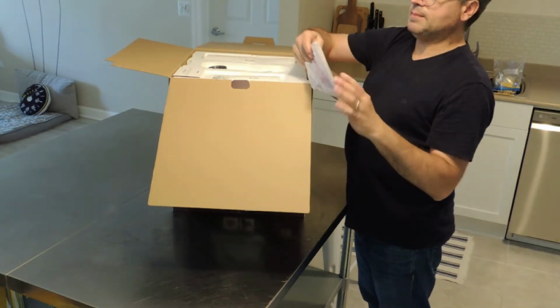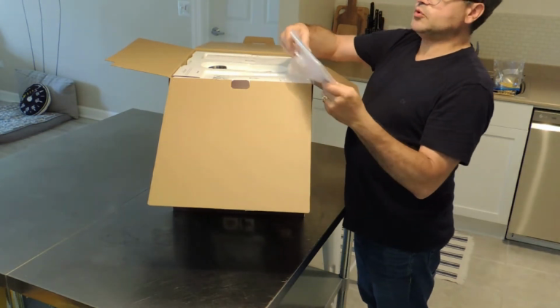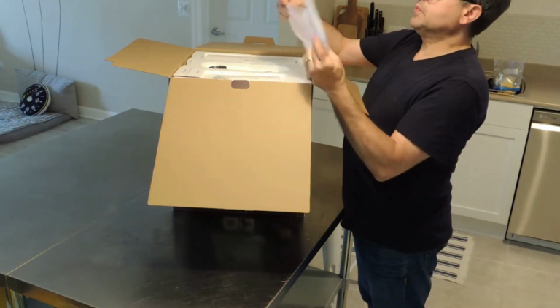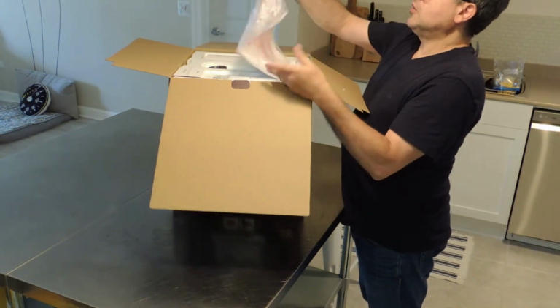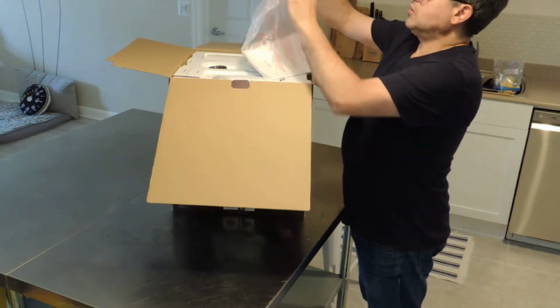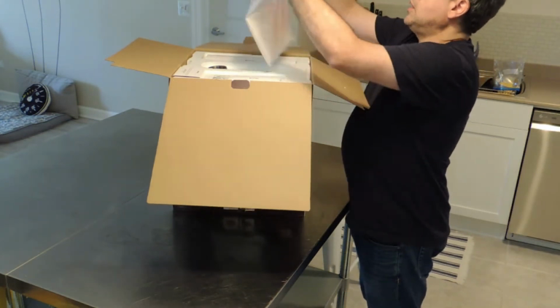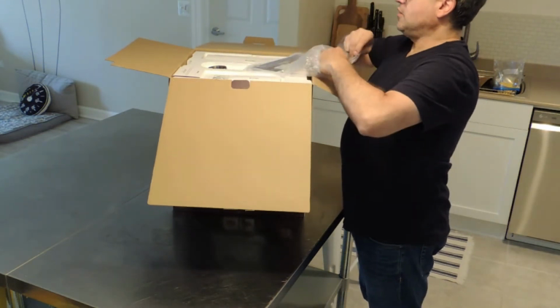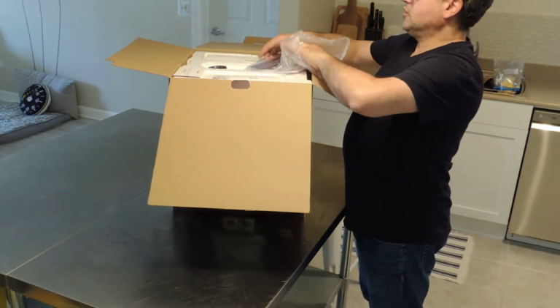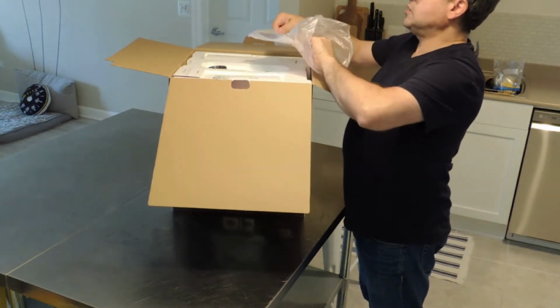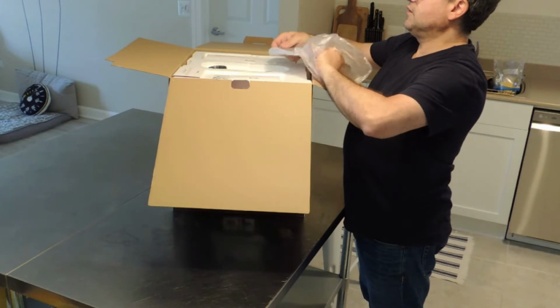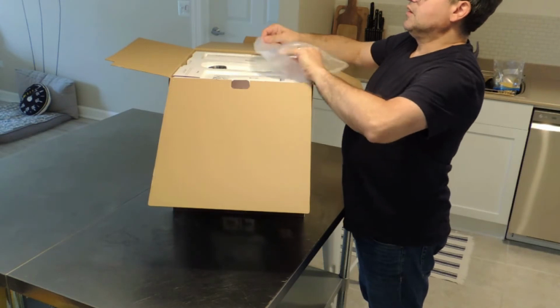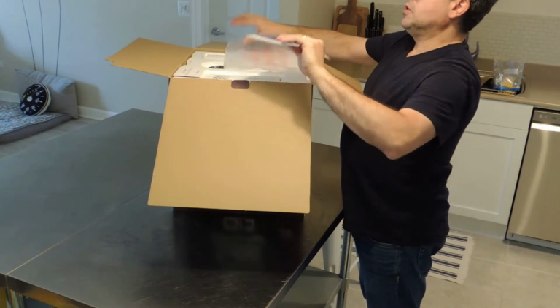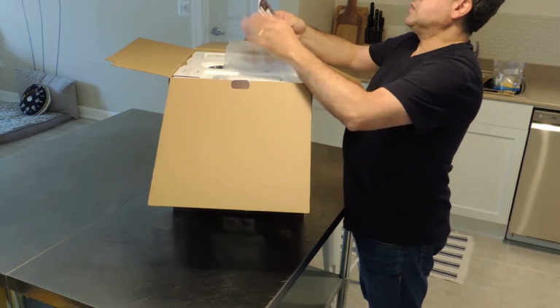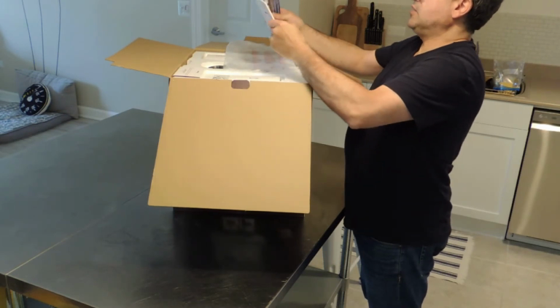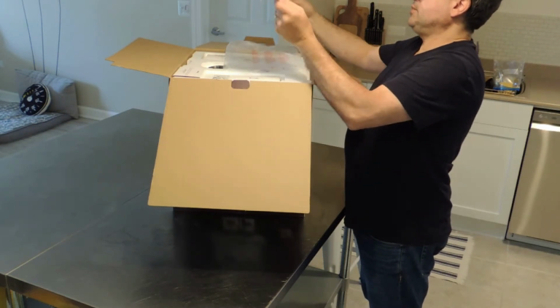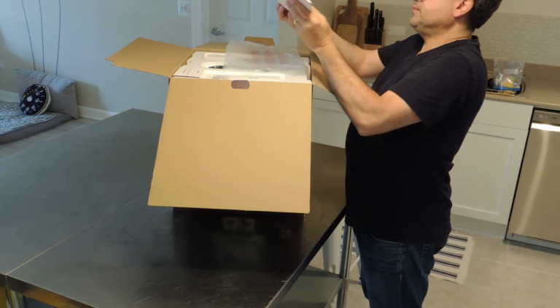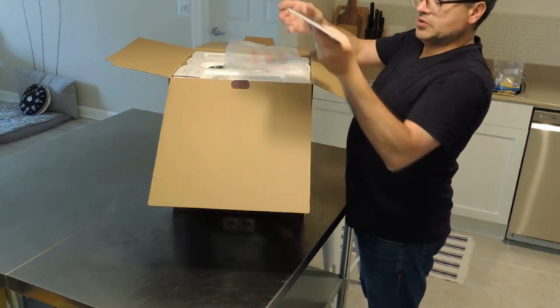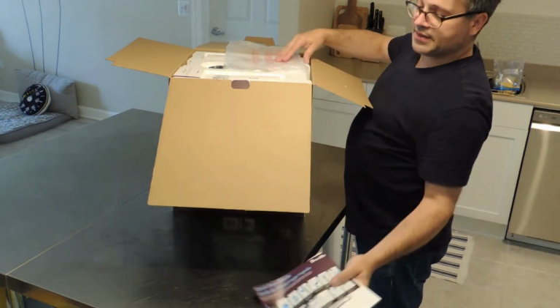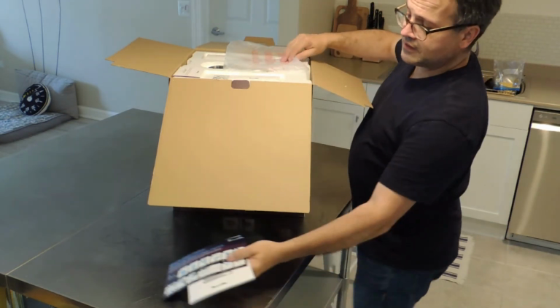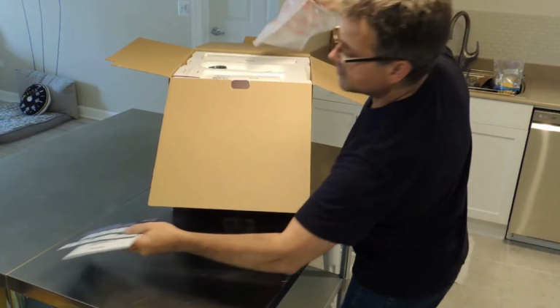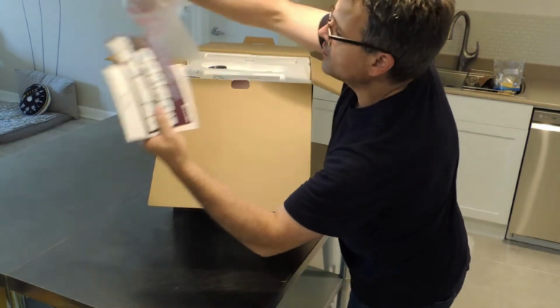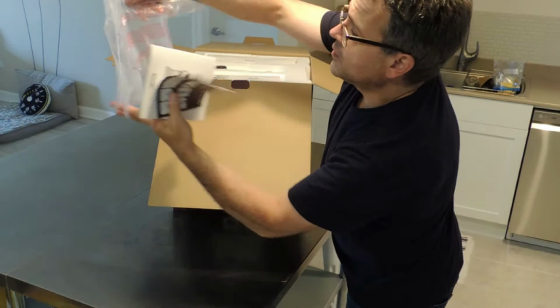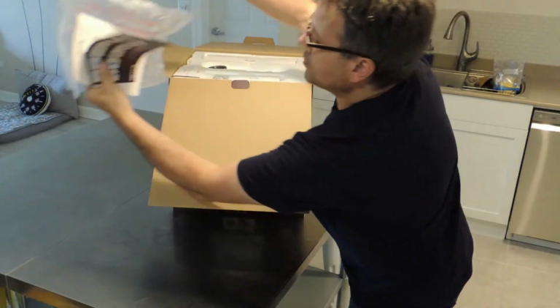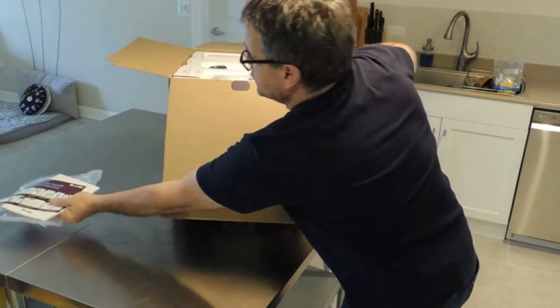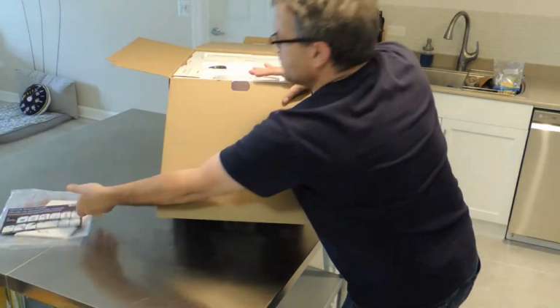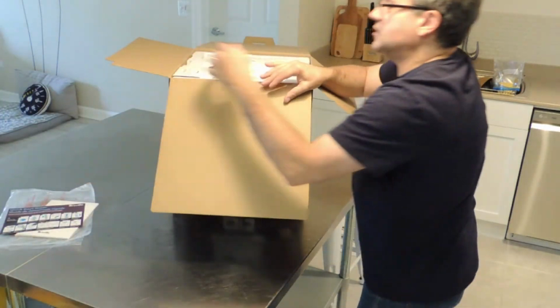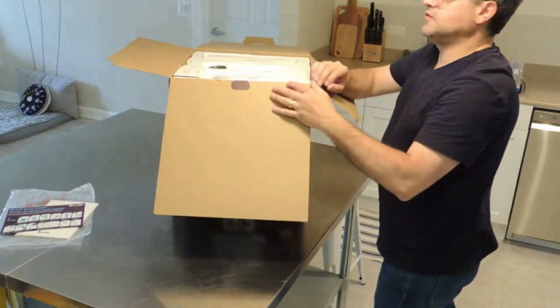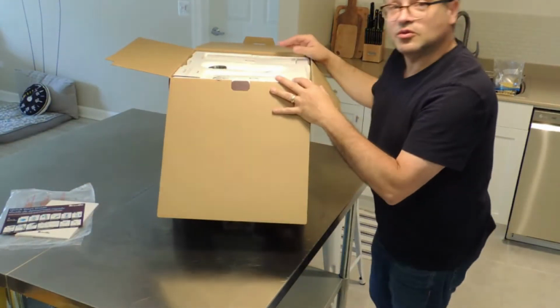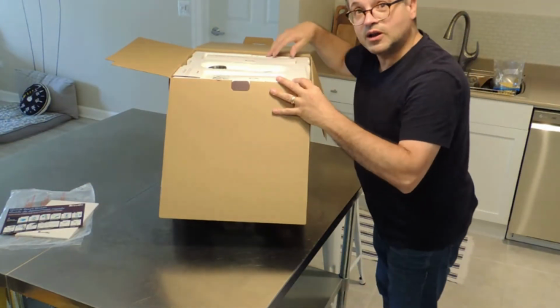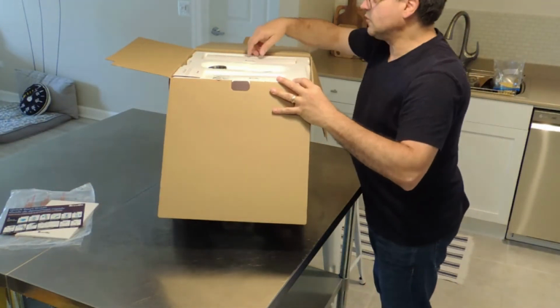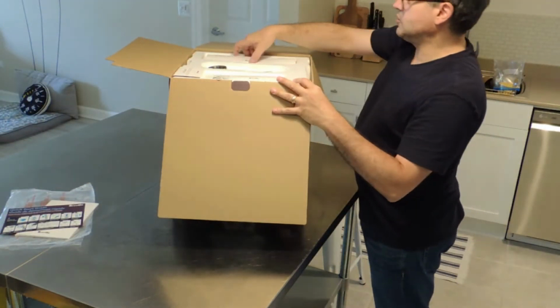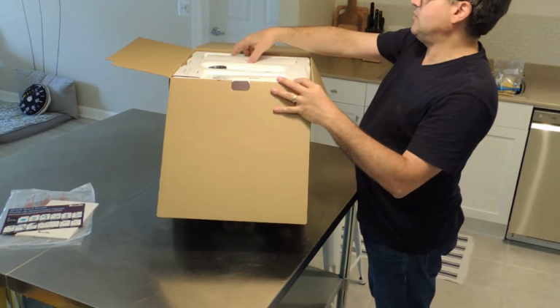So we got a manual, quick start guide, all that good stuff. Really fancy packaging. We'll put that nicely since this is going to have to endure our household for years to come.